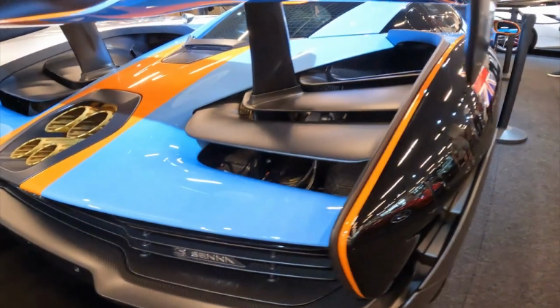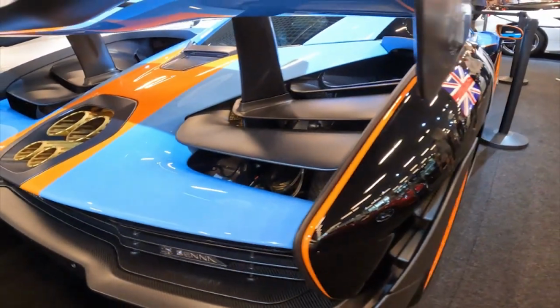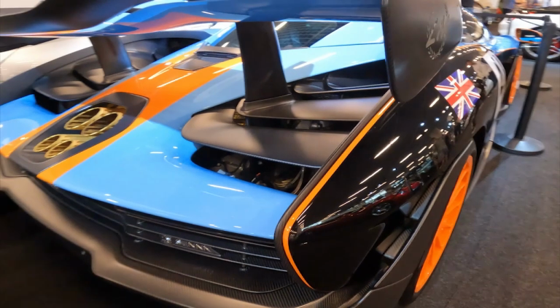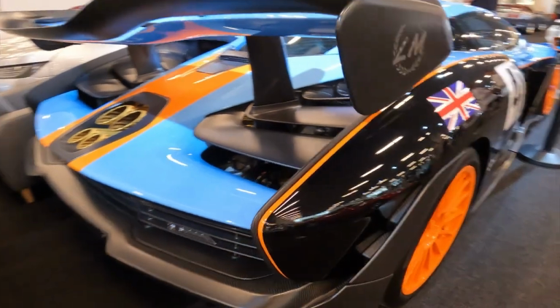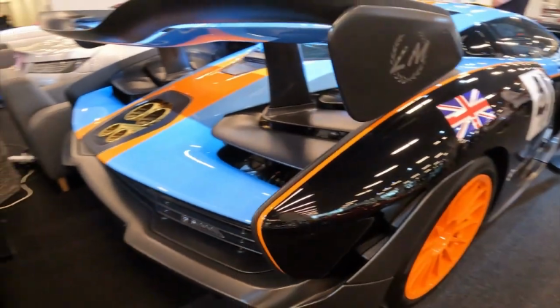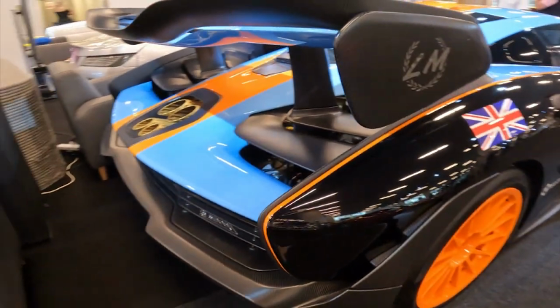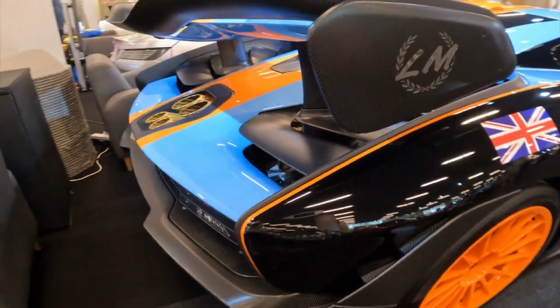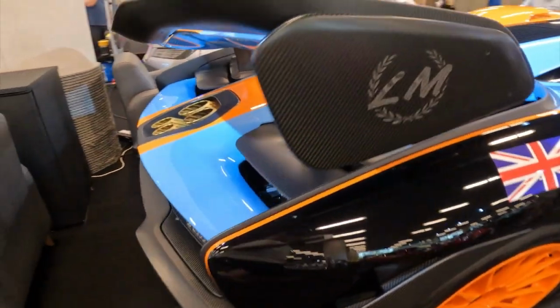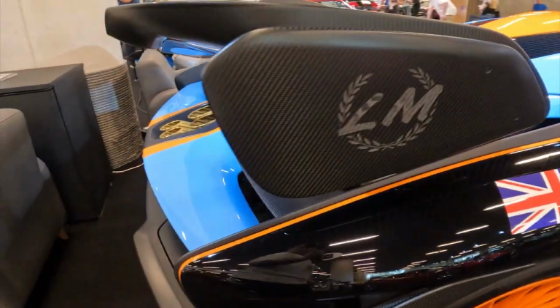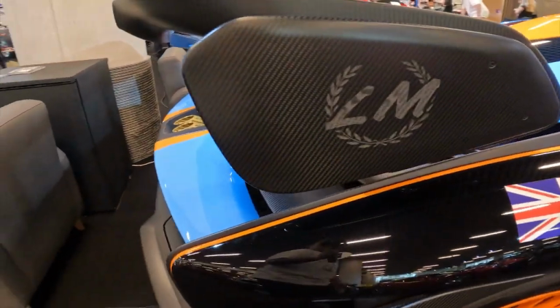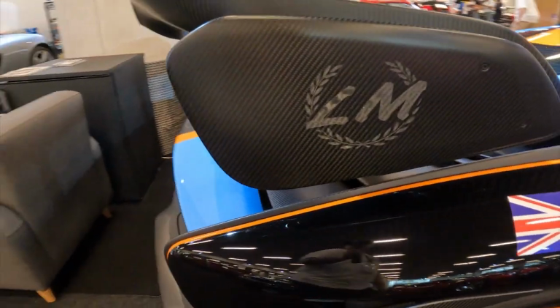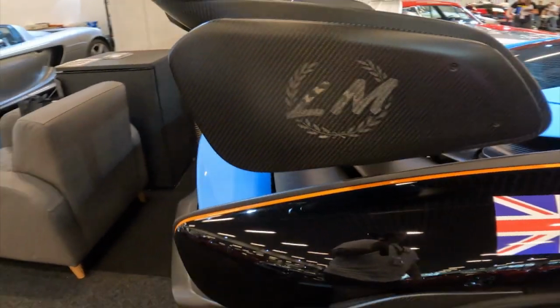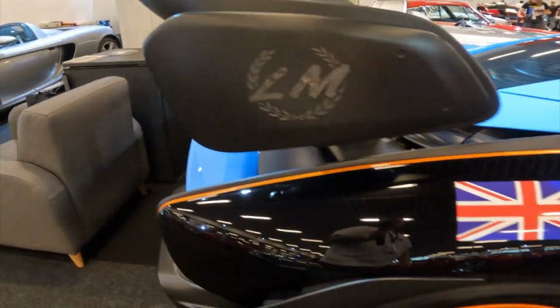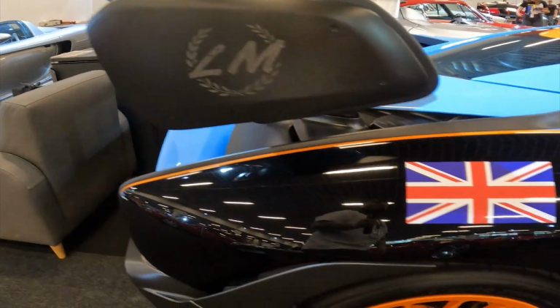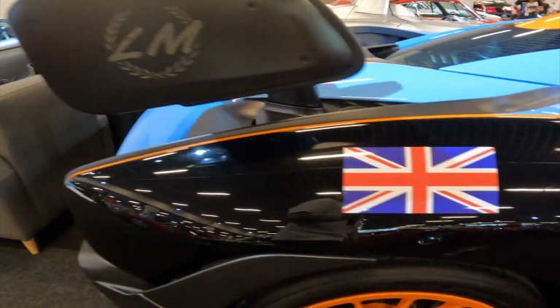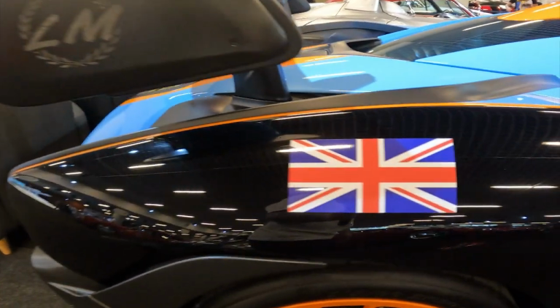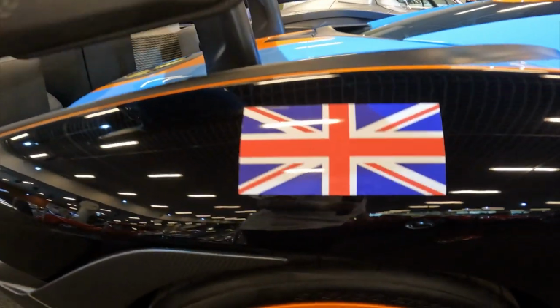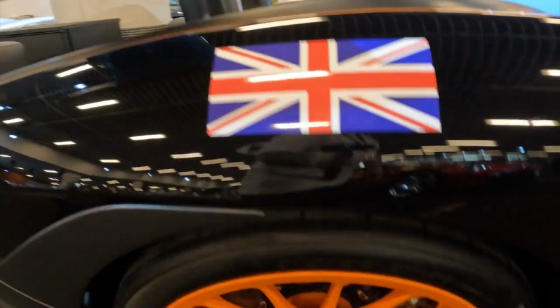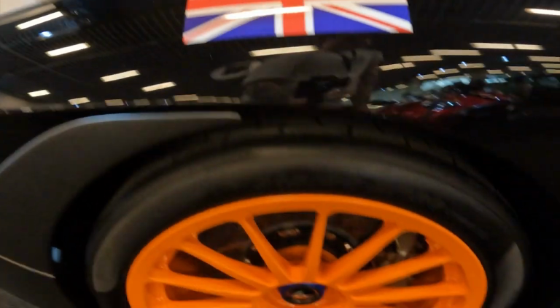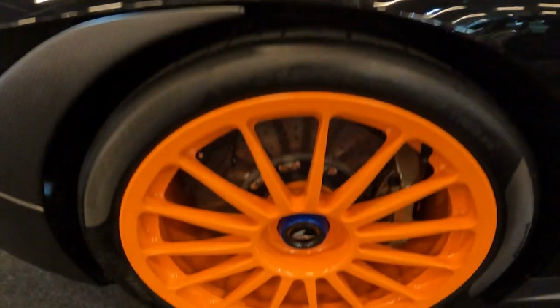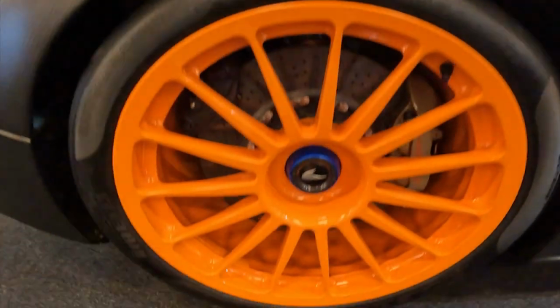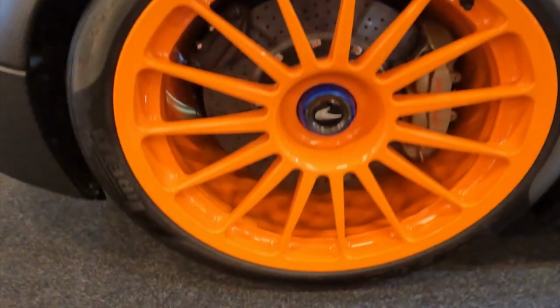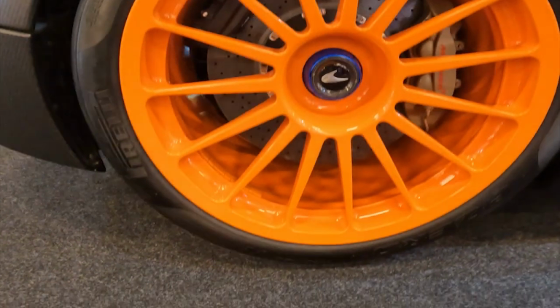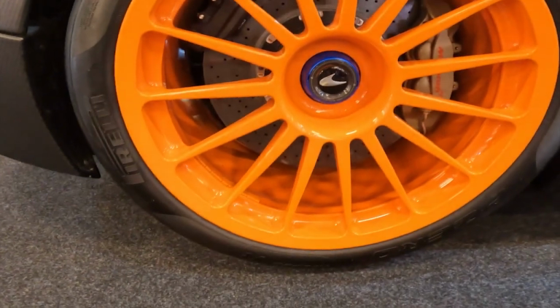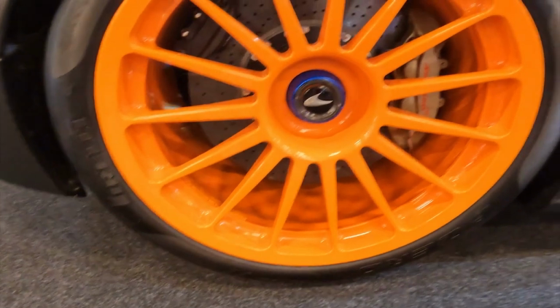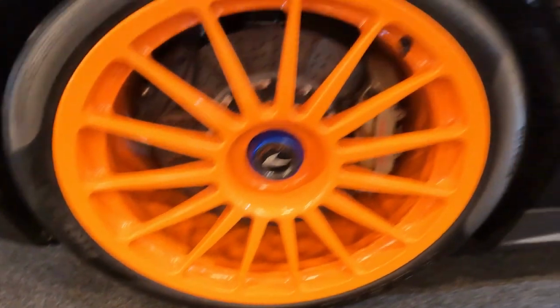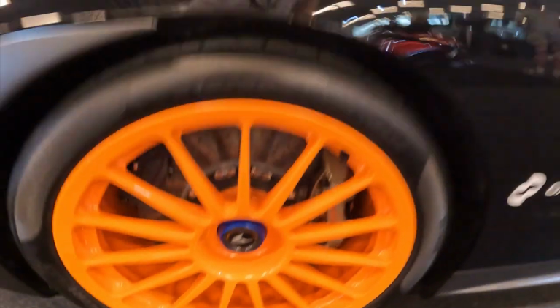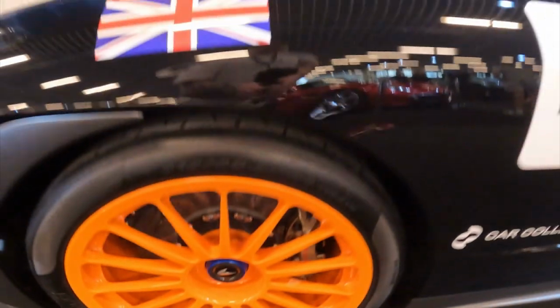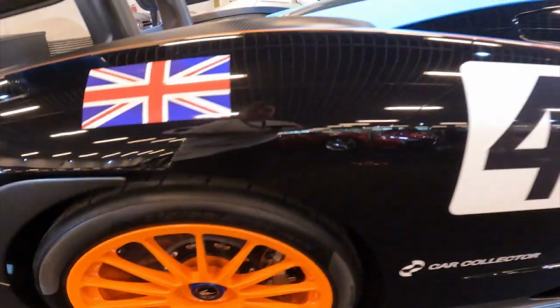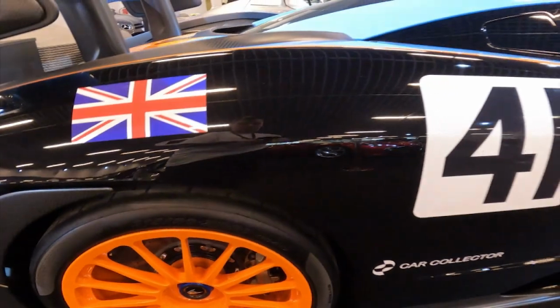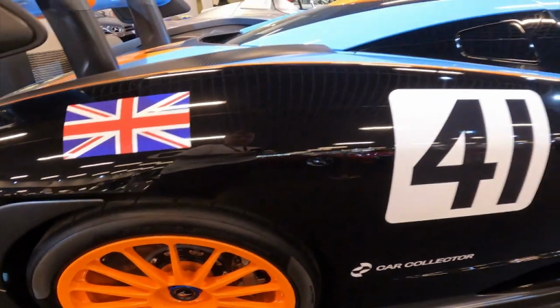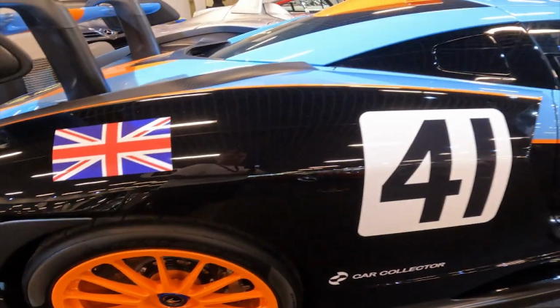Step inside the Senna GTR and you're greeted with an uncompromising race-ready environment. Gone are the luxuries of the road car — this is about pure, unbridled performance. Carbon fibre, Alcantara and exposed mechanical components create an atmosphere that's all business.